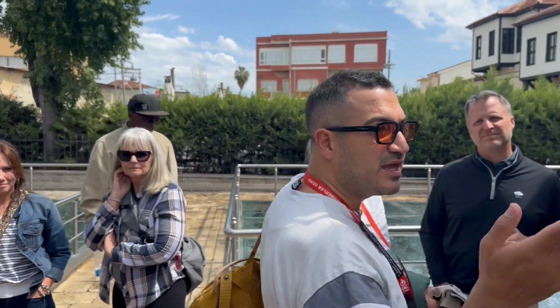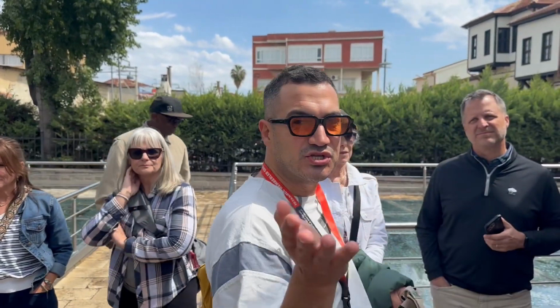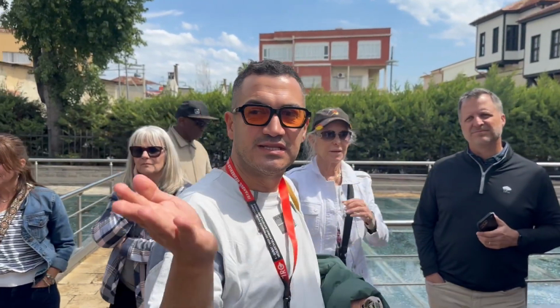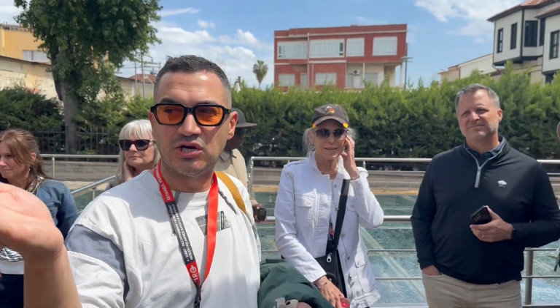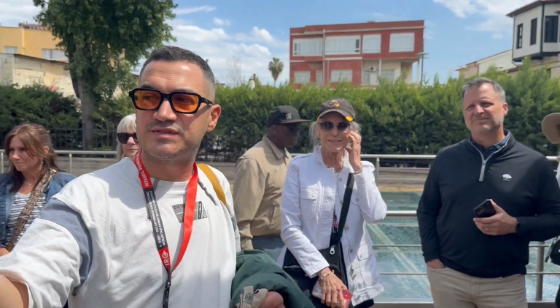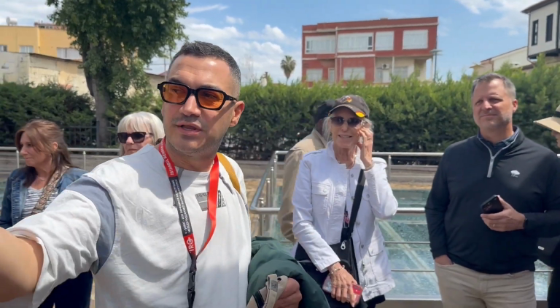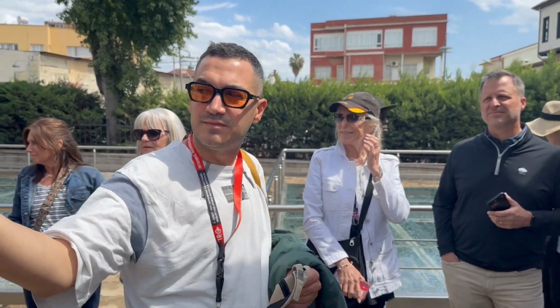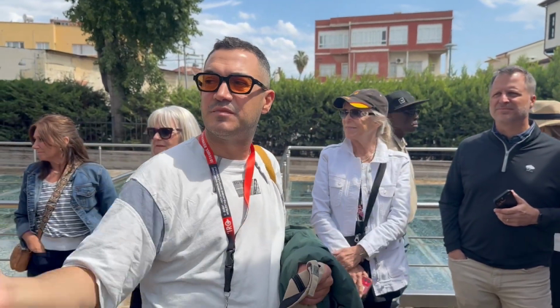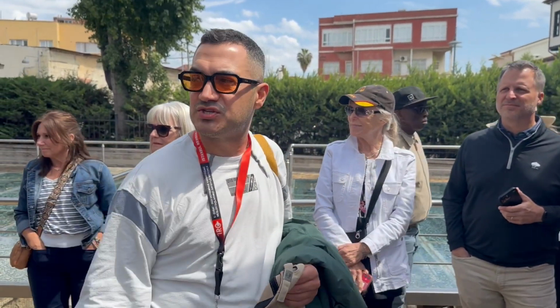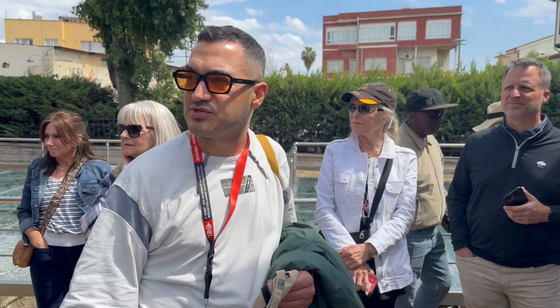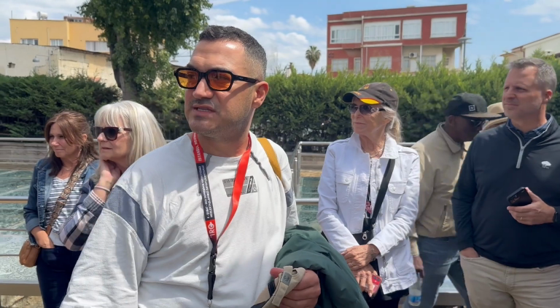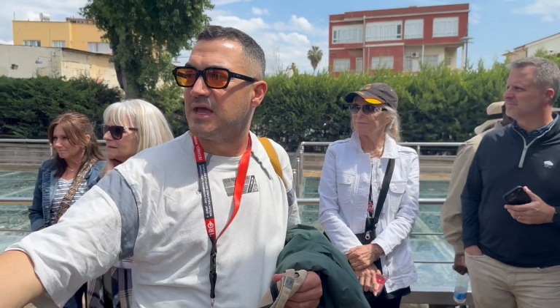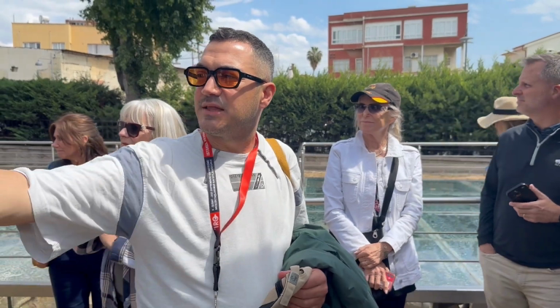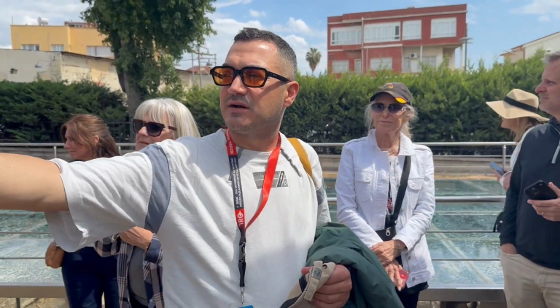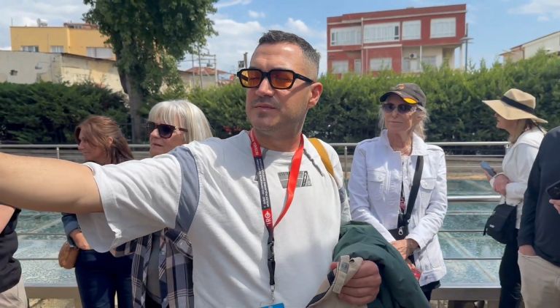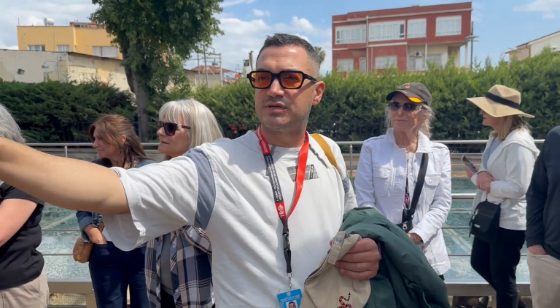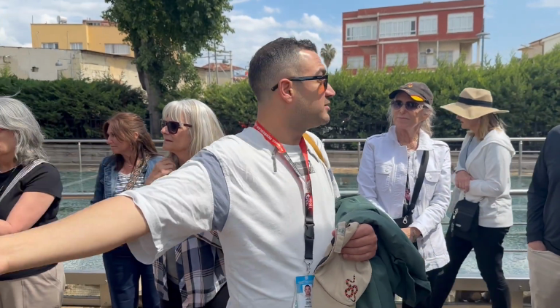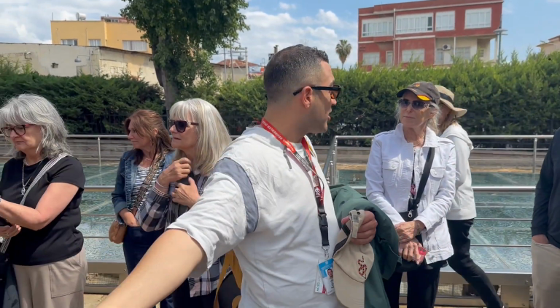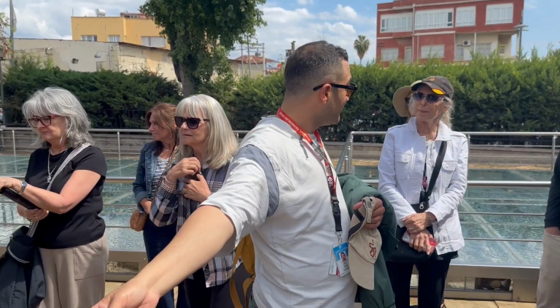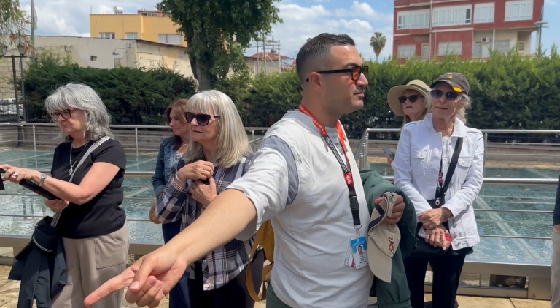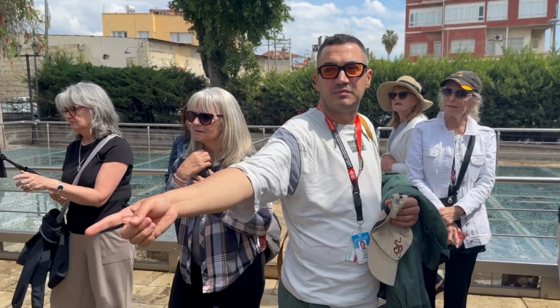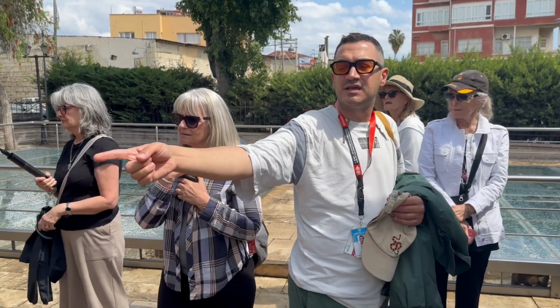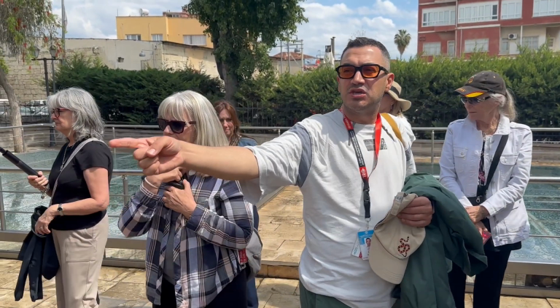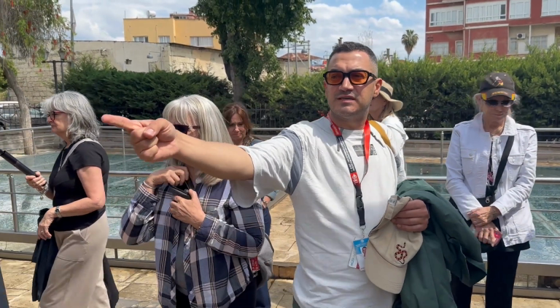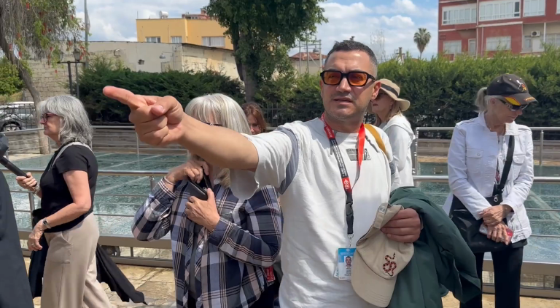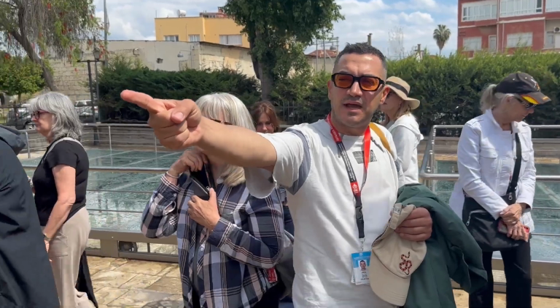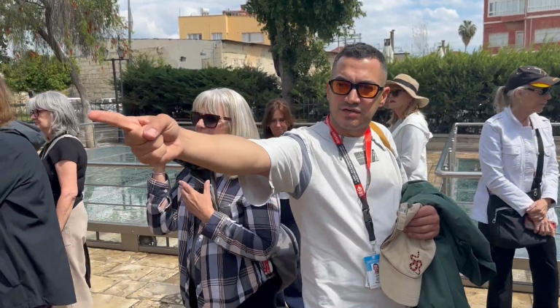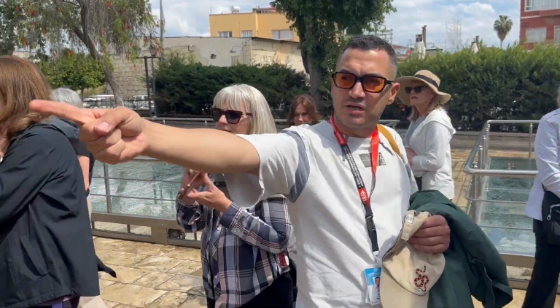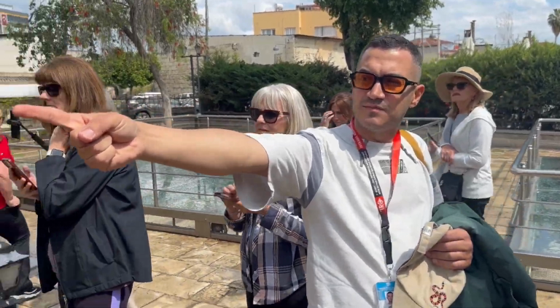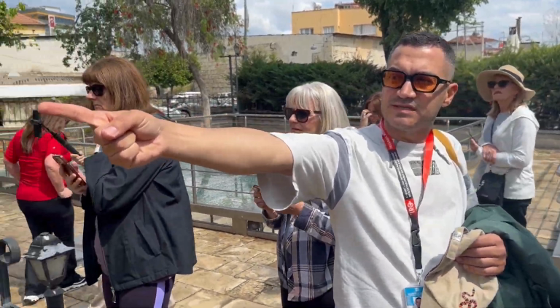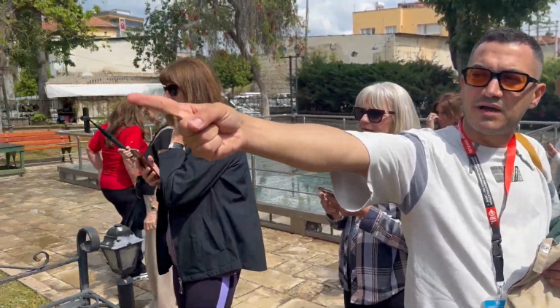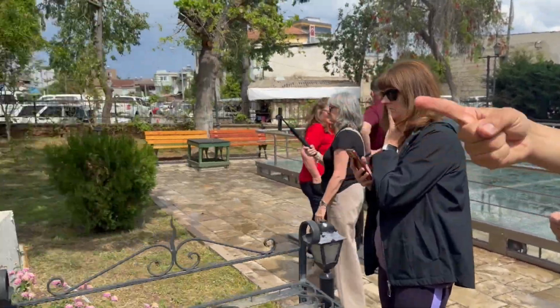Those are all the columns from the ancient Tarsus city. The regular columns used to belong to the agora — the marketplace. You will see some patterns on the columns, these spiral ones.